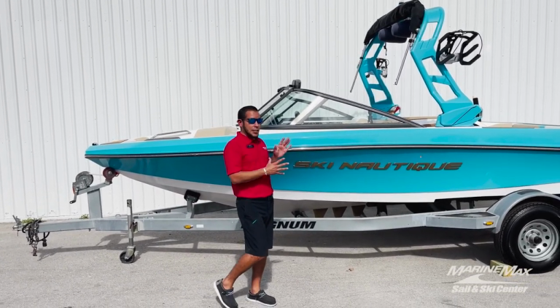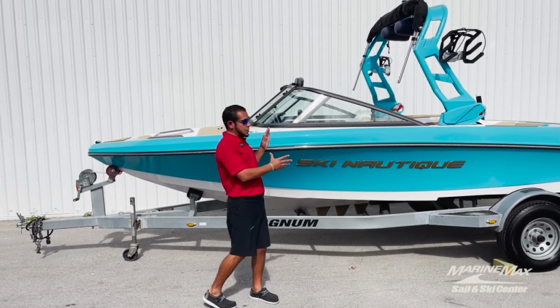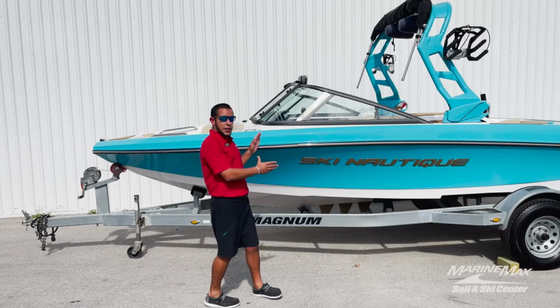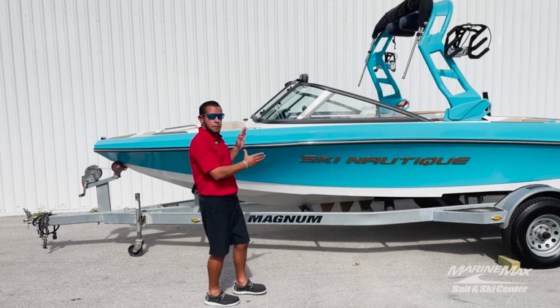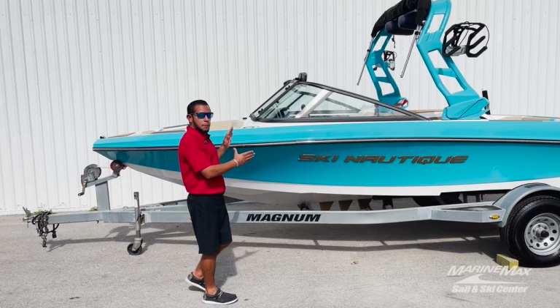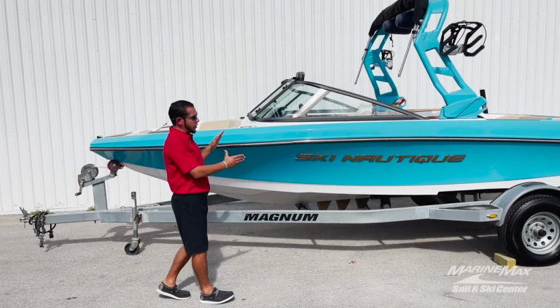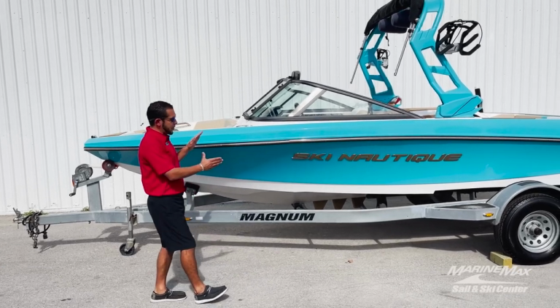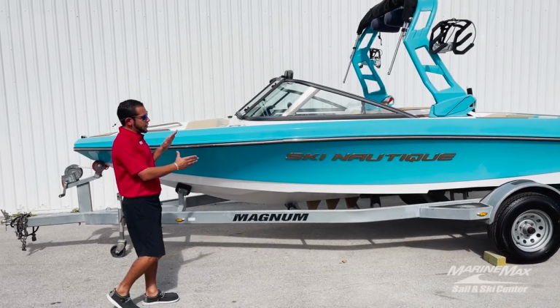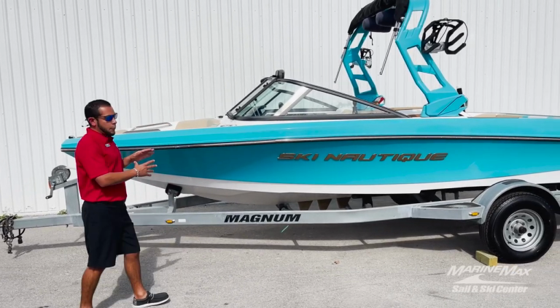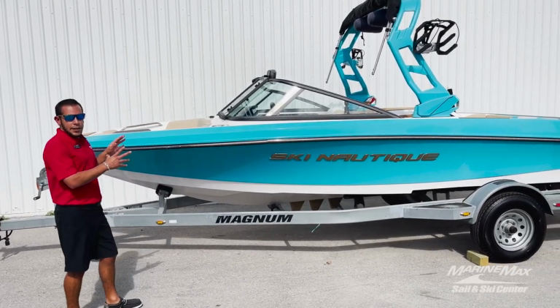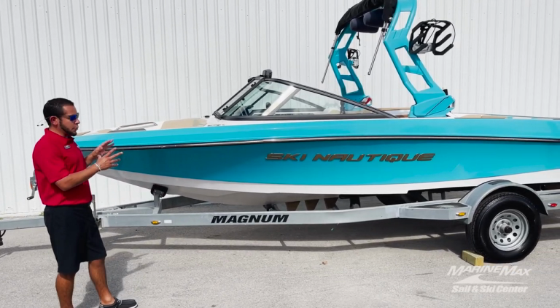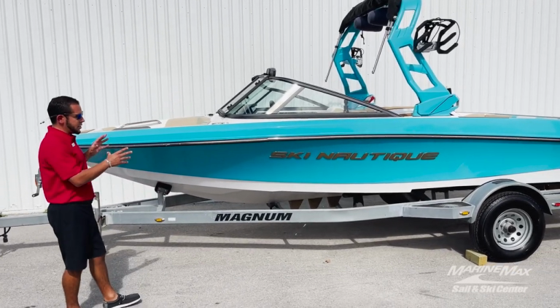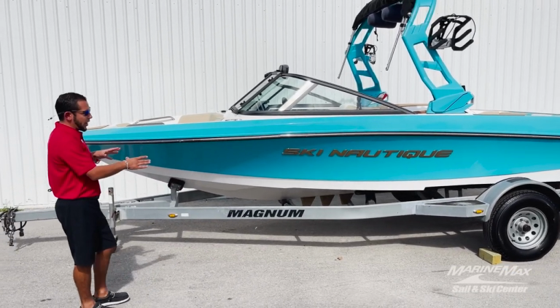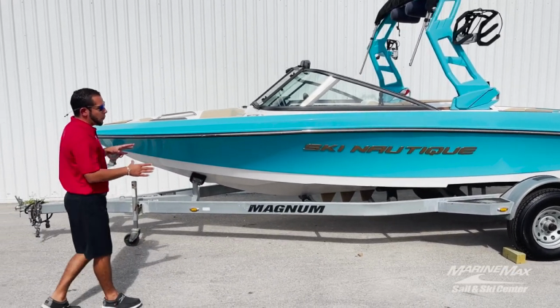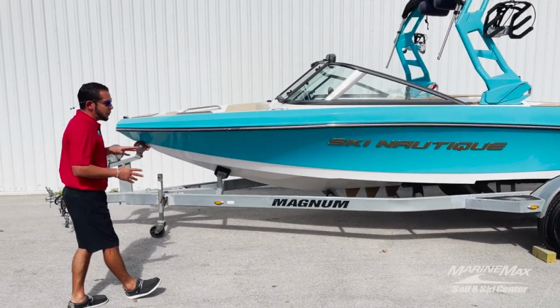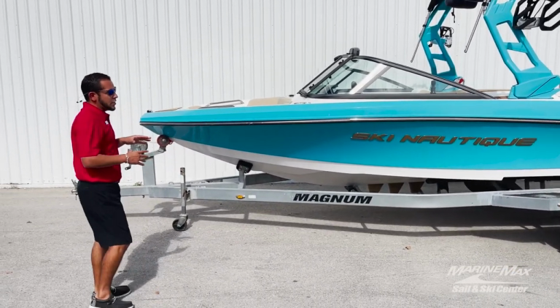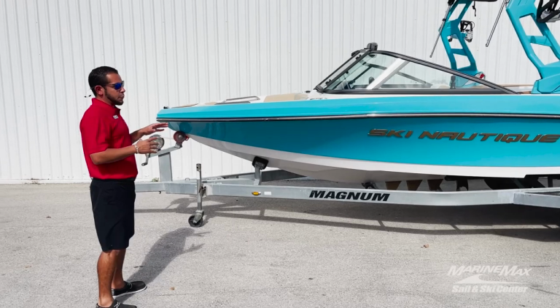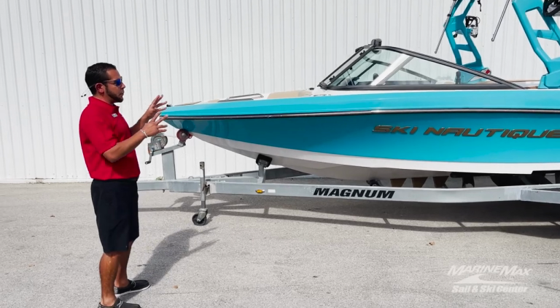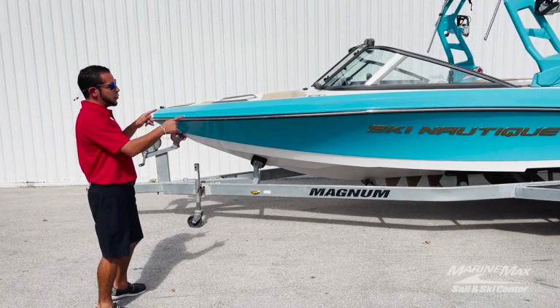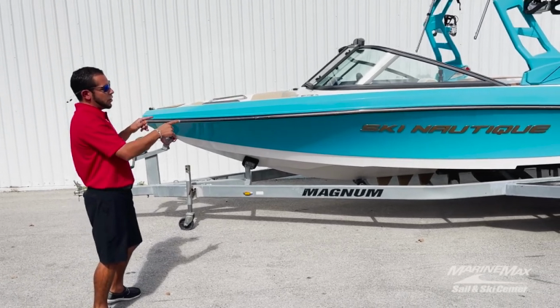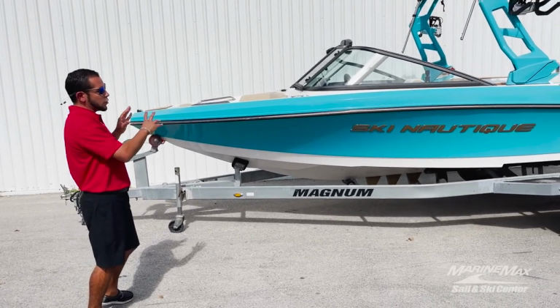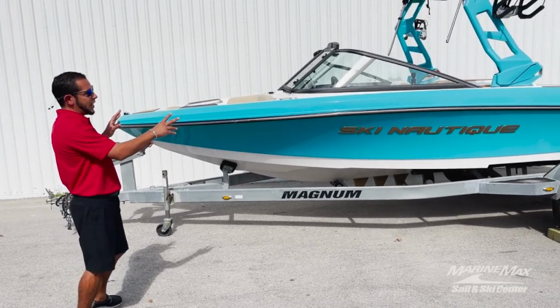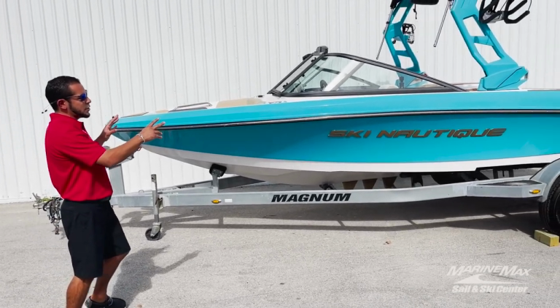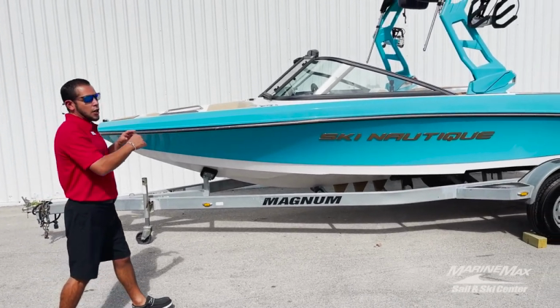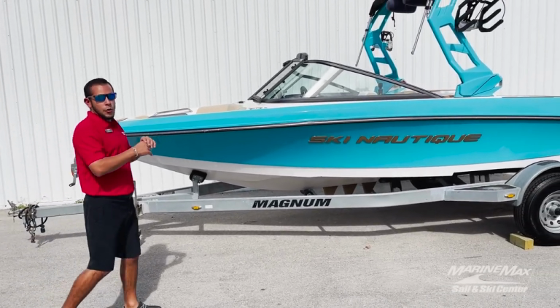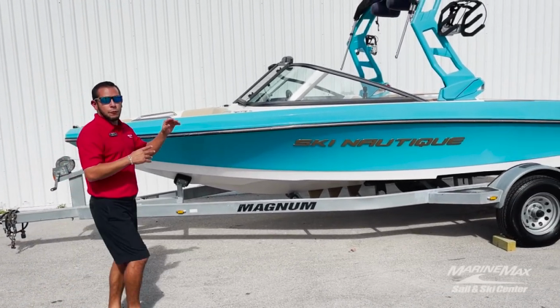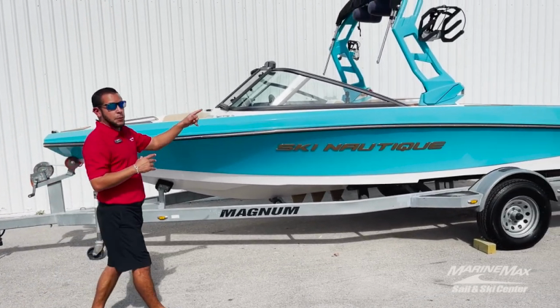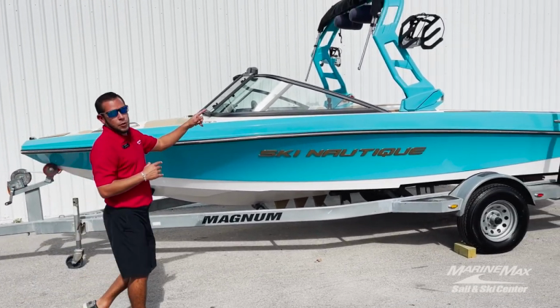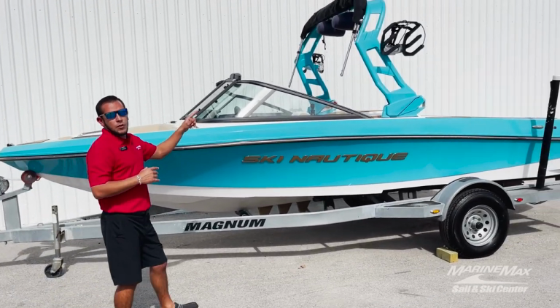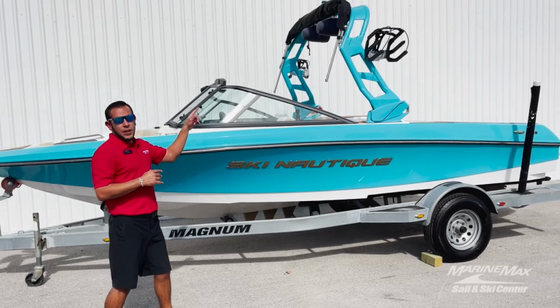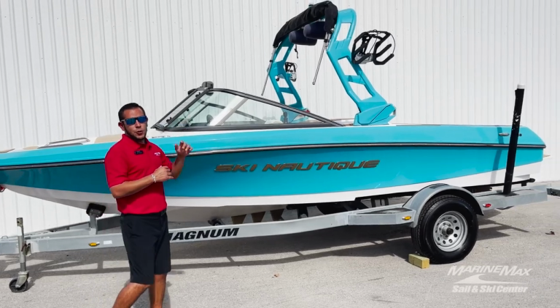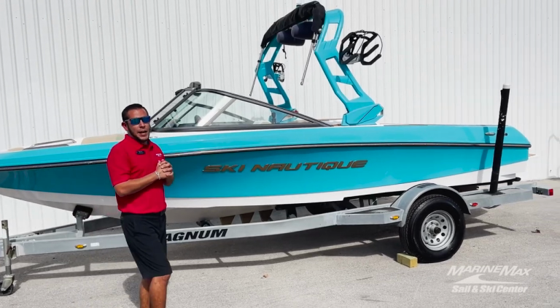This specific boat is colored with the Mystic White hull bottom, the Reef Blue hull sides, along with a Reef Blue Flight Control Tower.